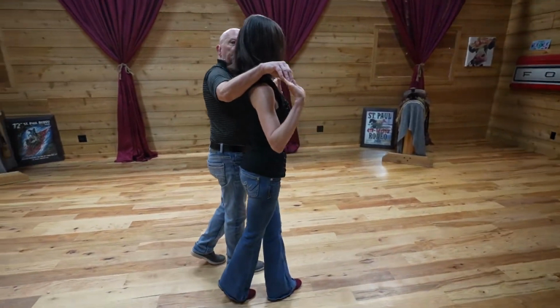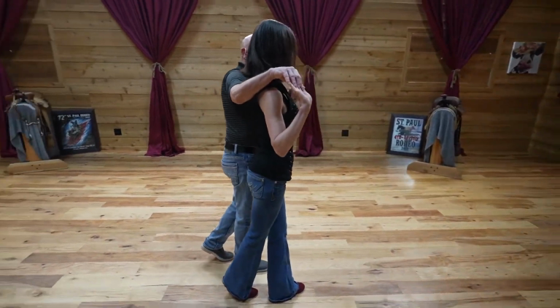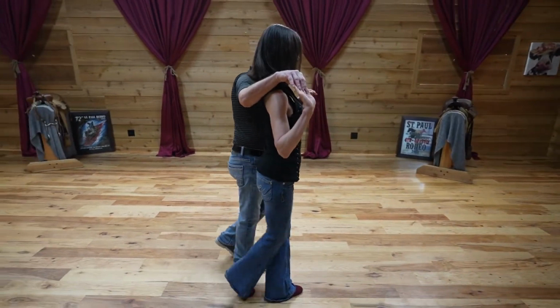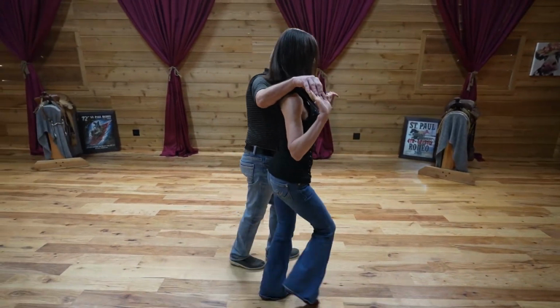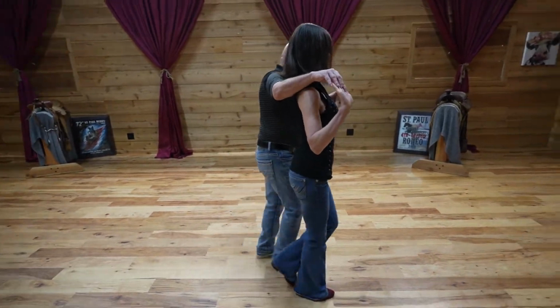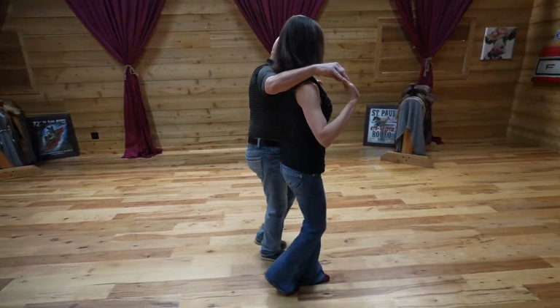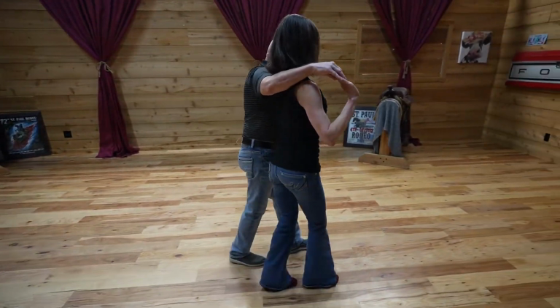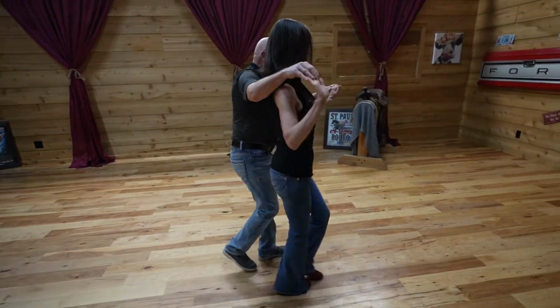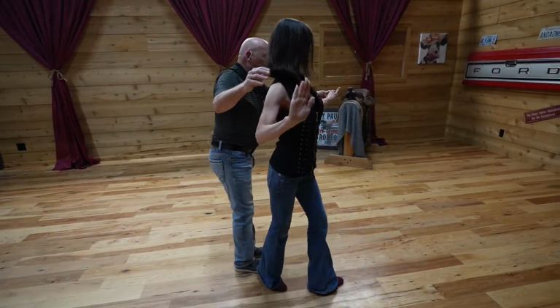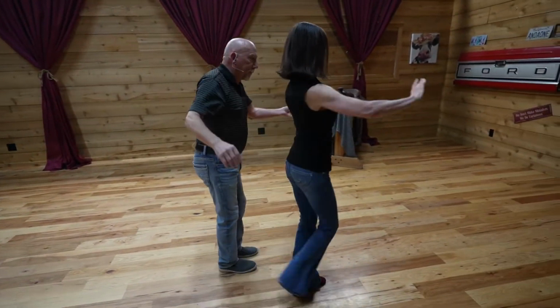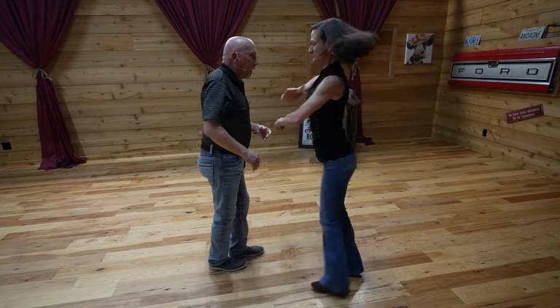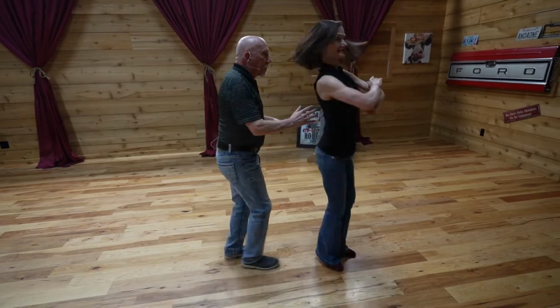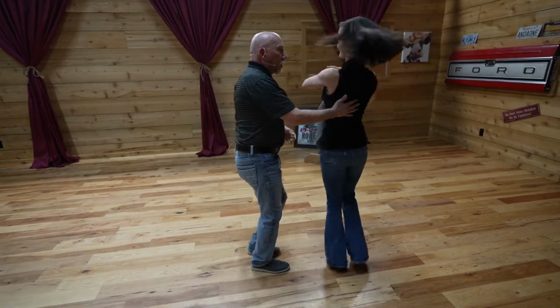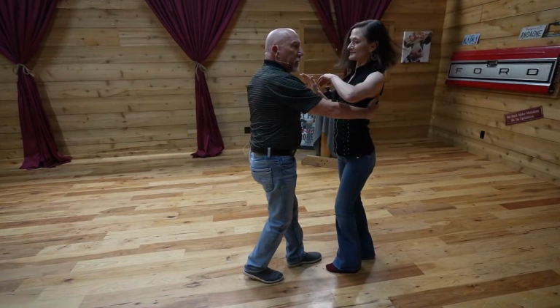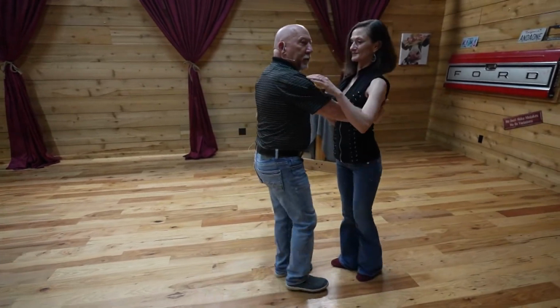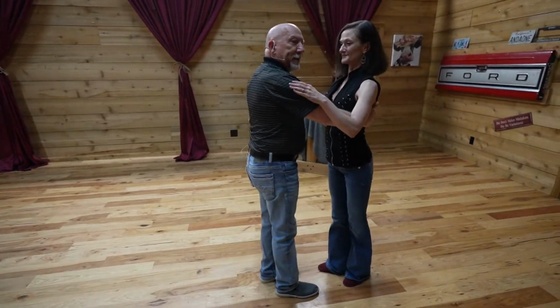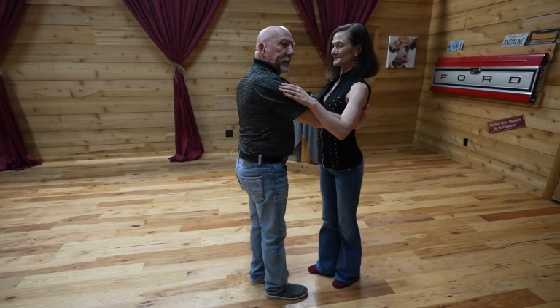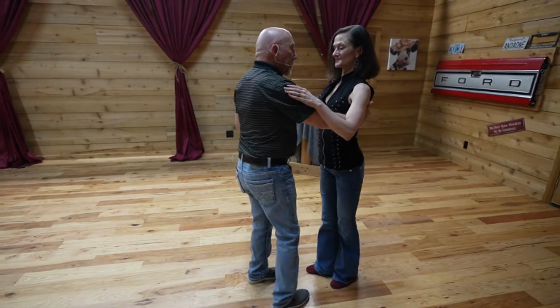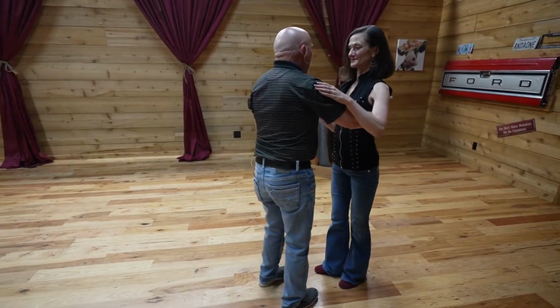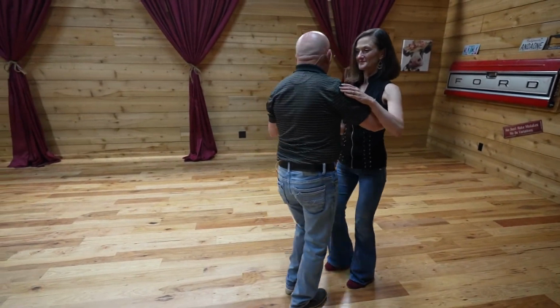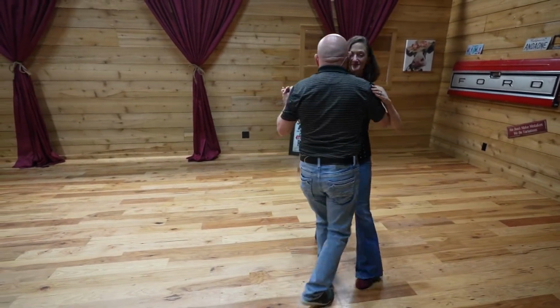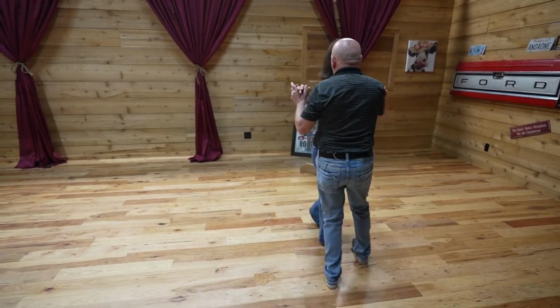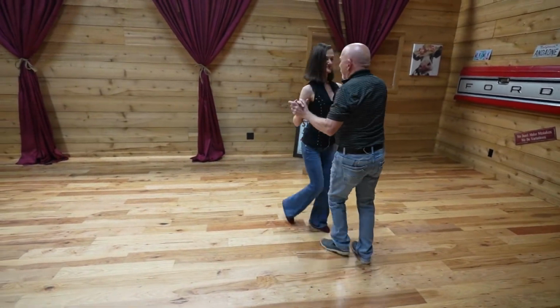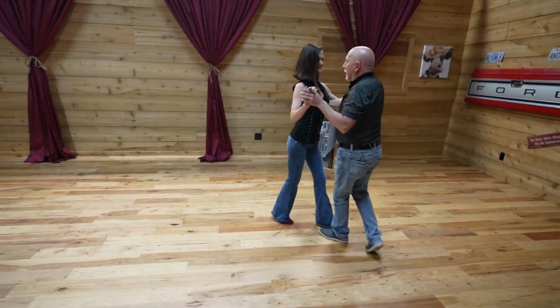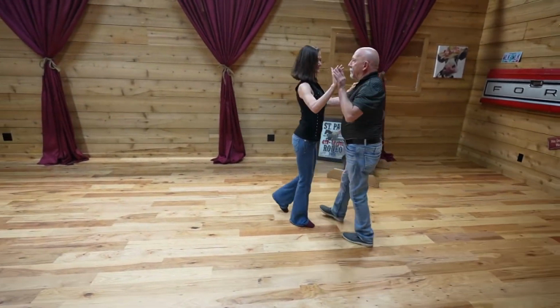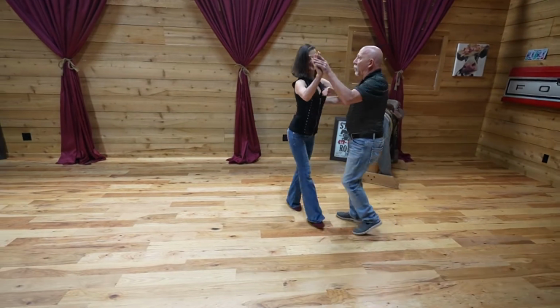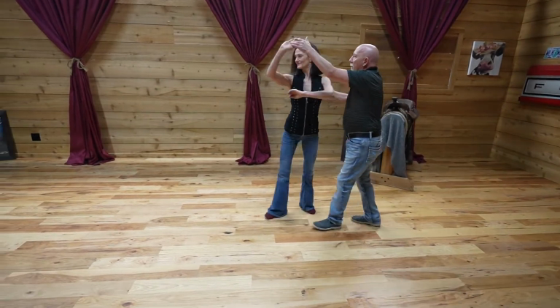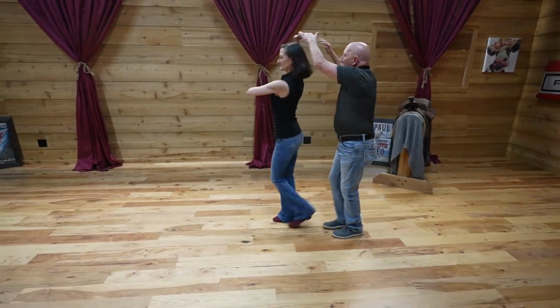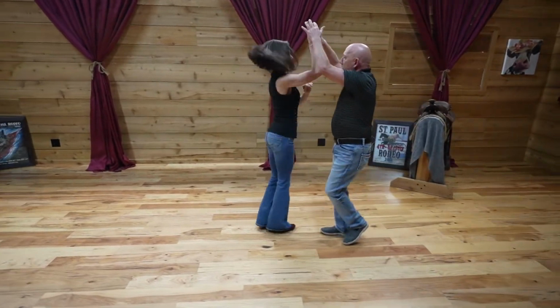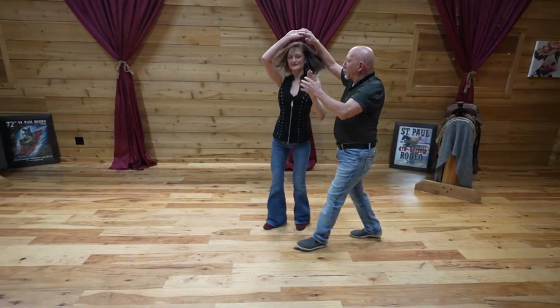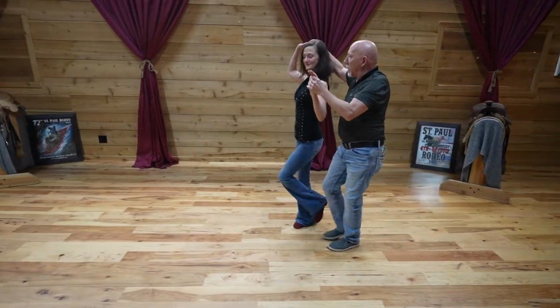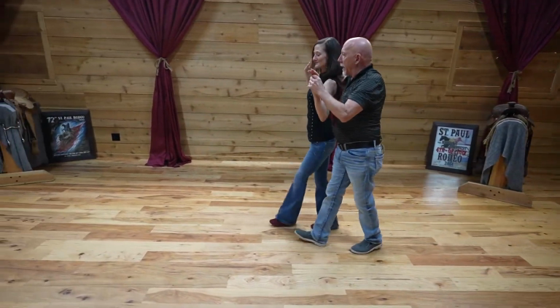Then all we're going to do is exit by getting her again out on her left foot, having her turn to exit. So we're going quick, quick, three, lift, four — hand change to sweetheart there.